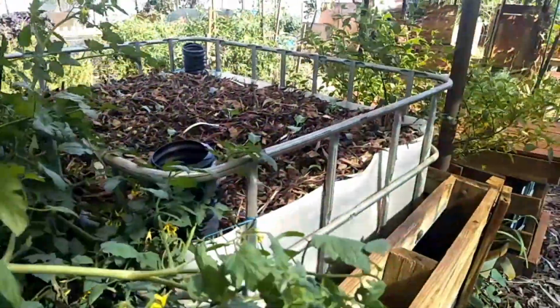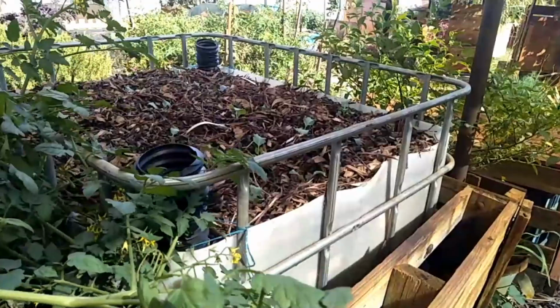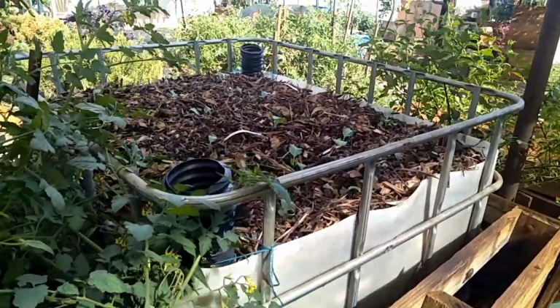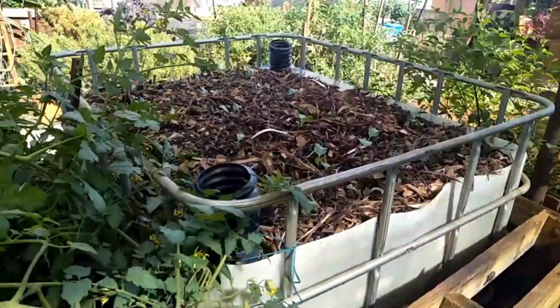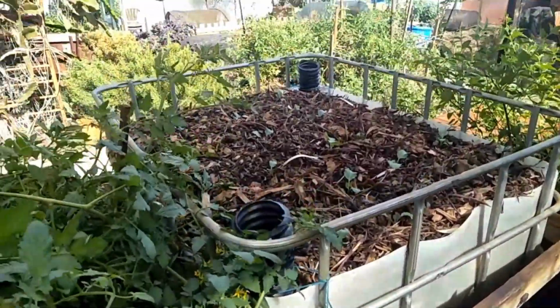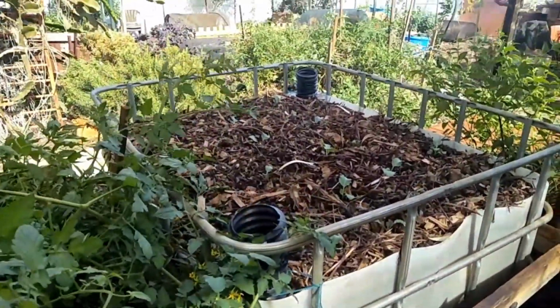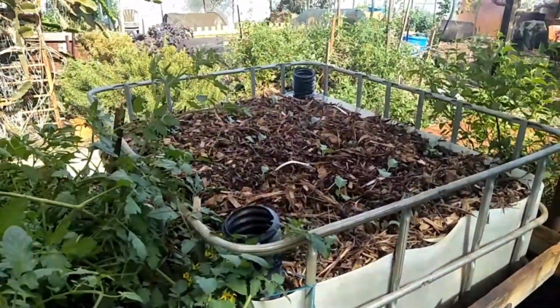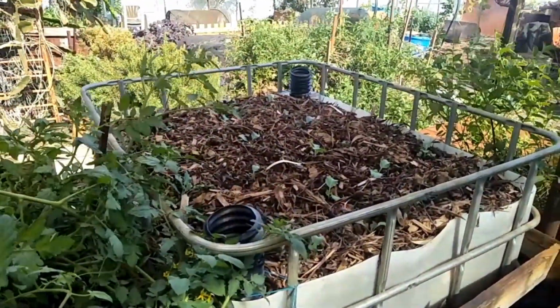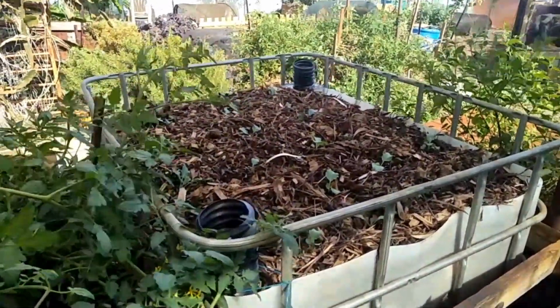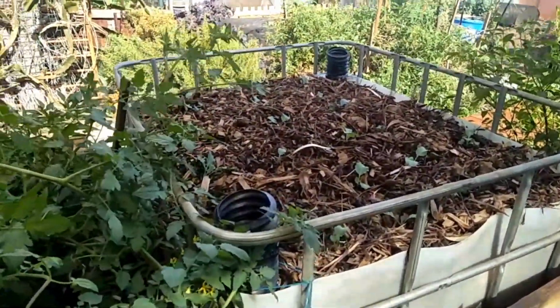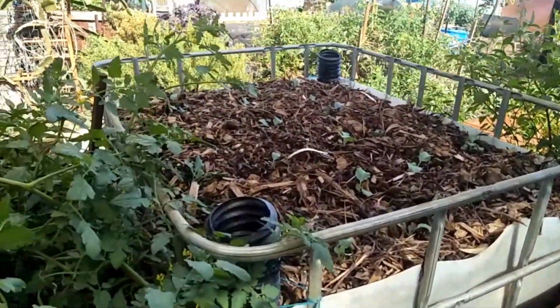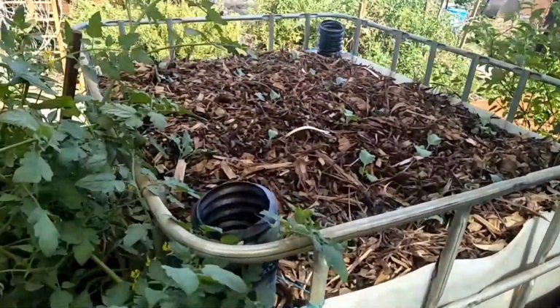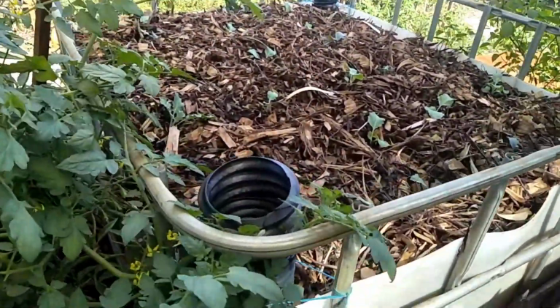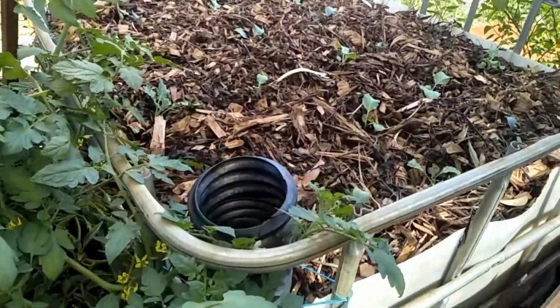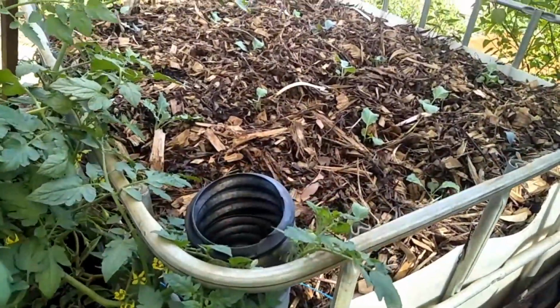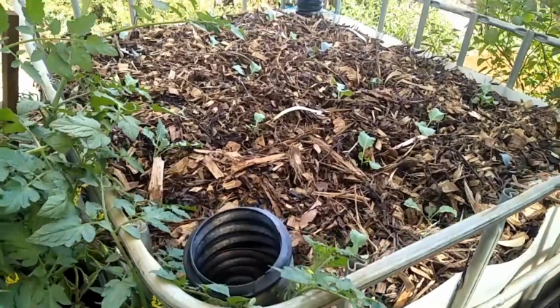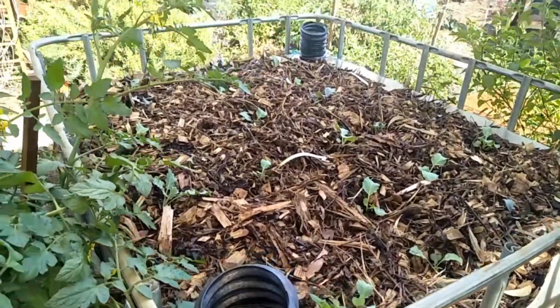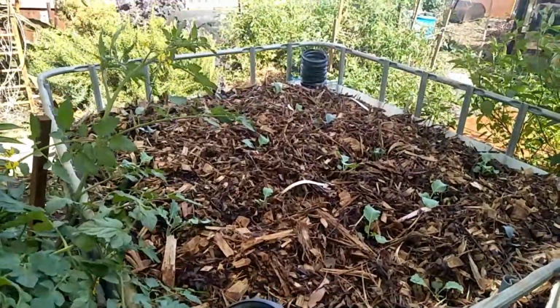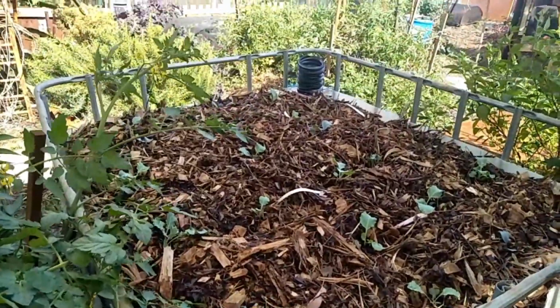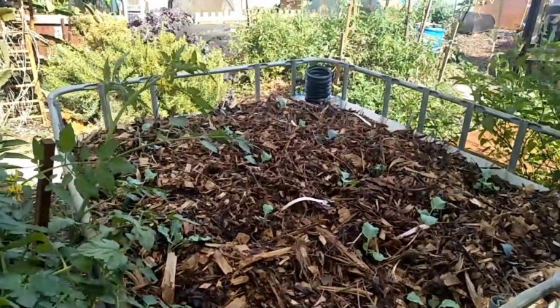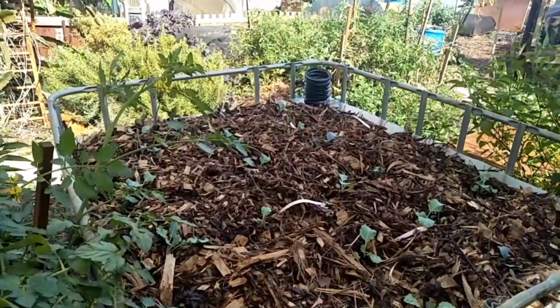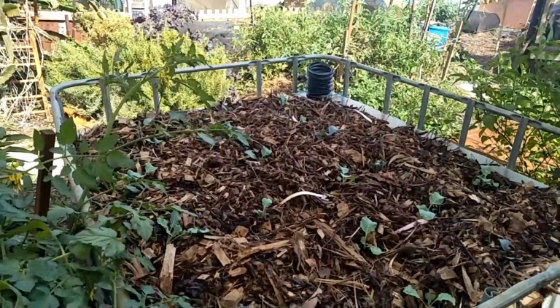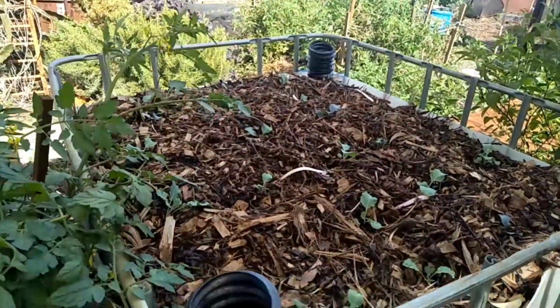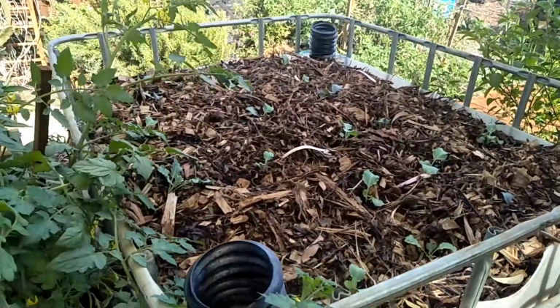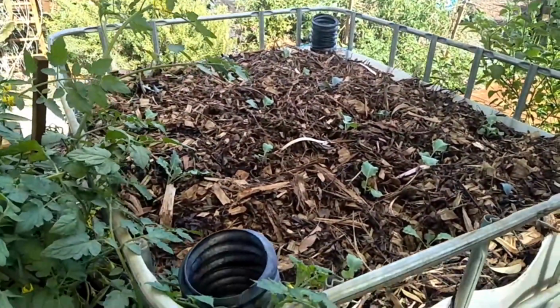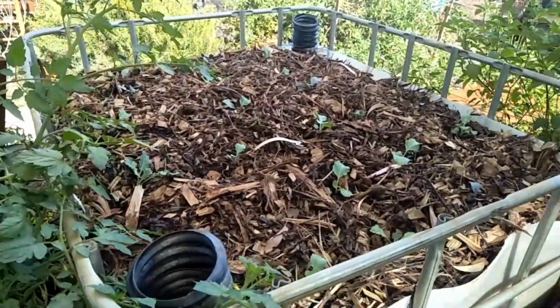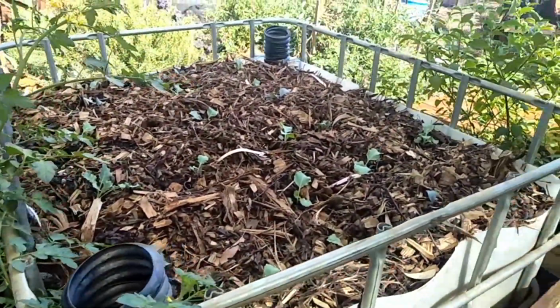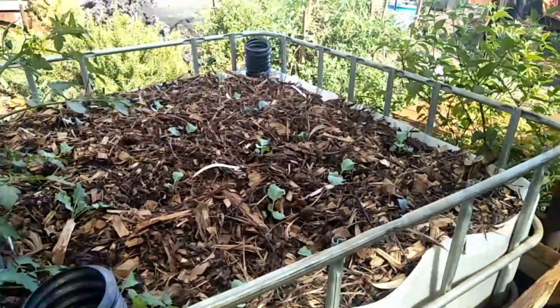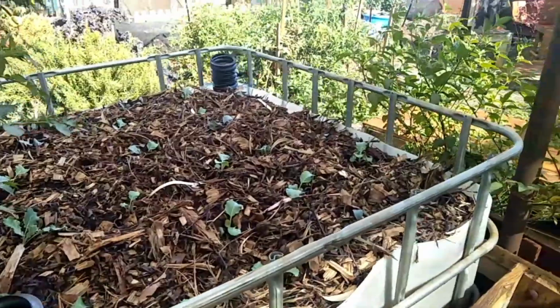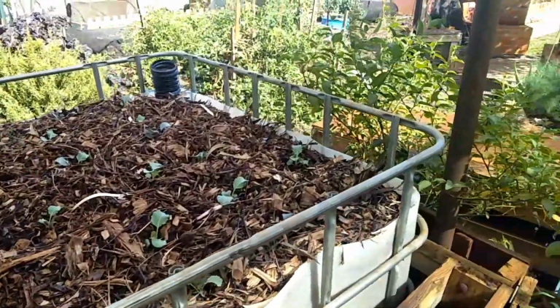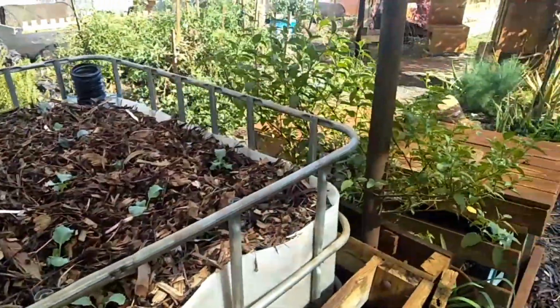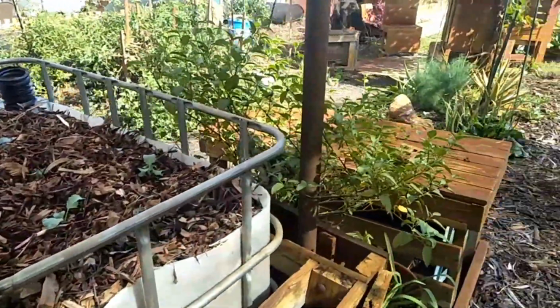Tomatoes over here — this is an IBC converted into a wicking bed, with a couple of upside-down red crates as the reservoir underneath that one.